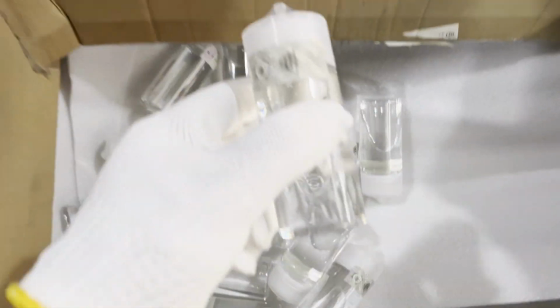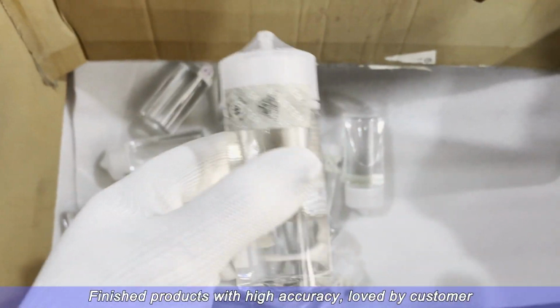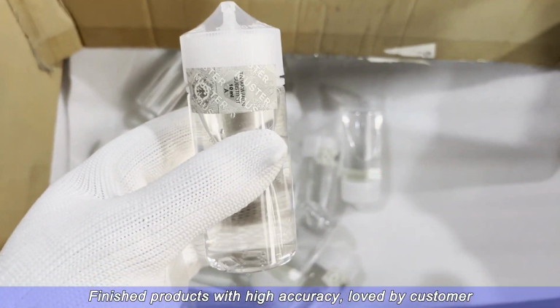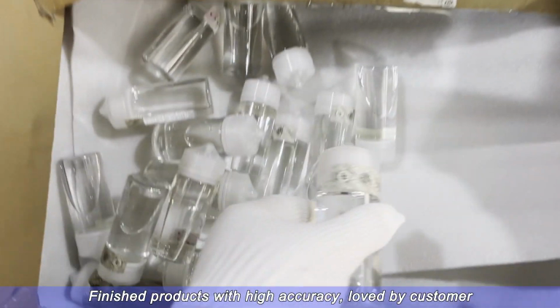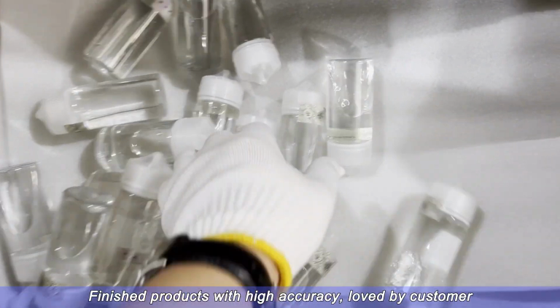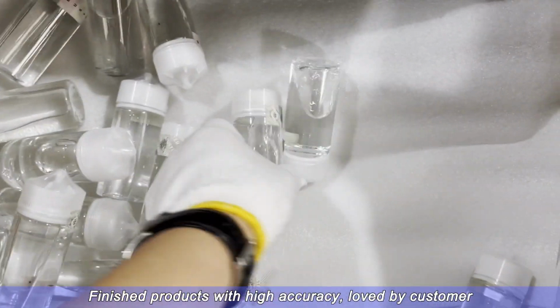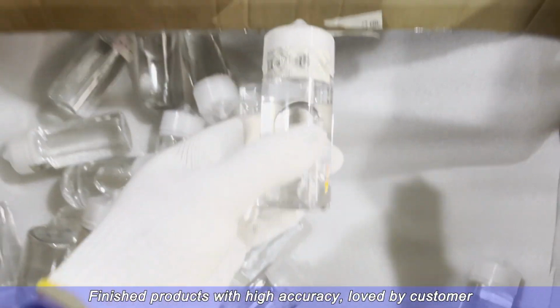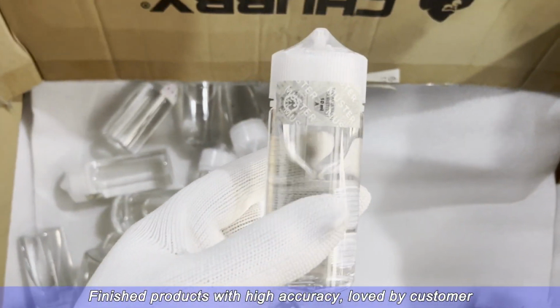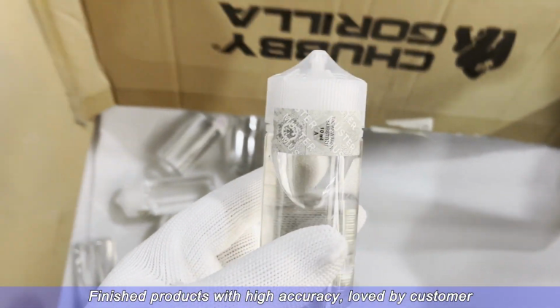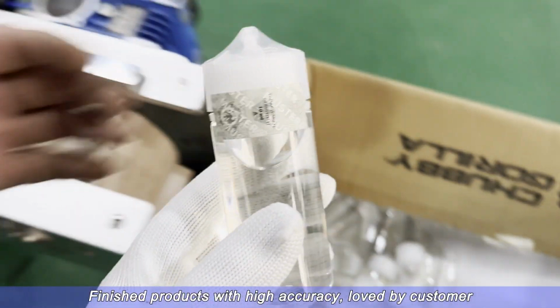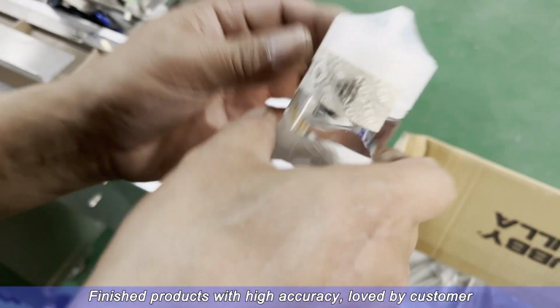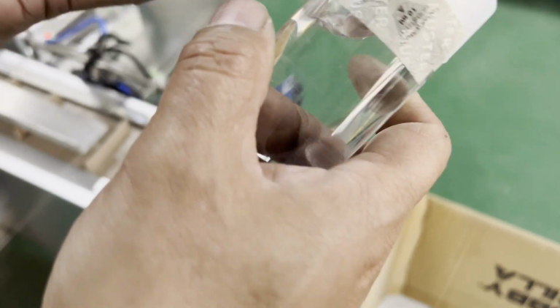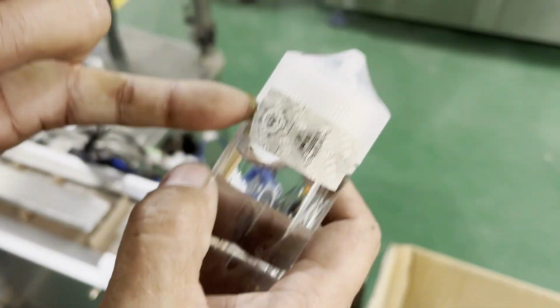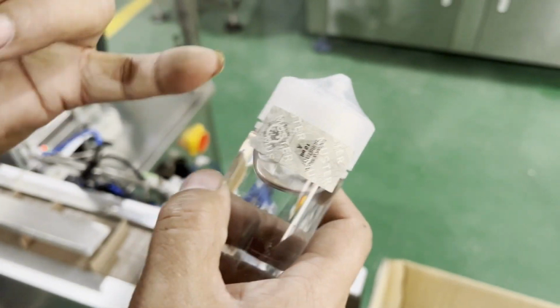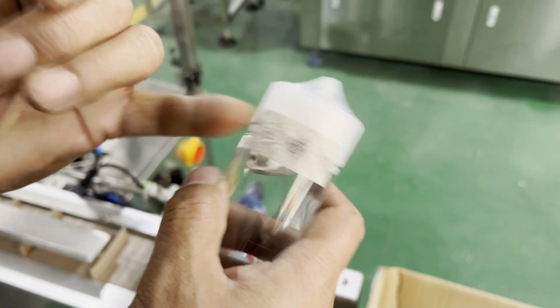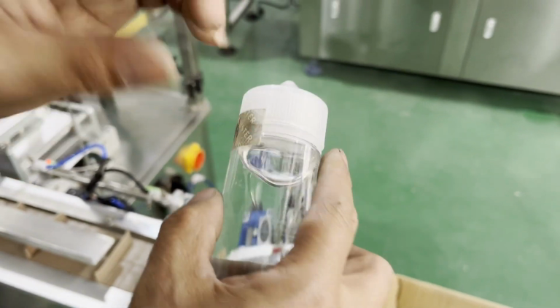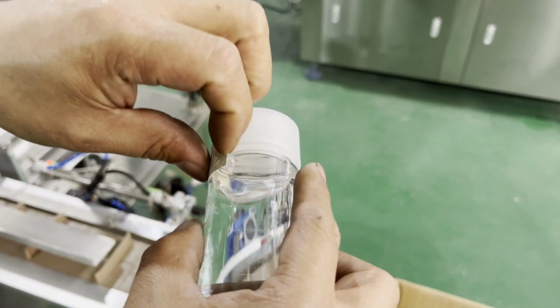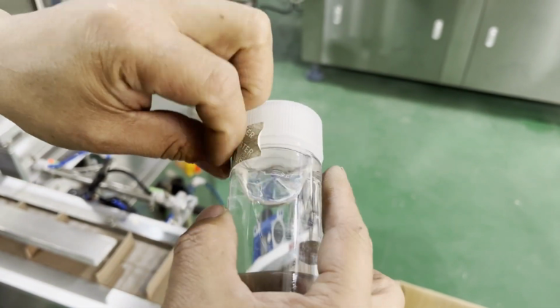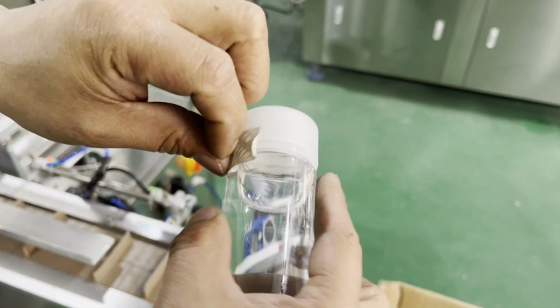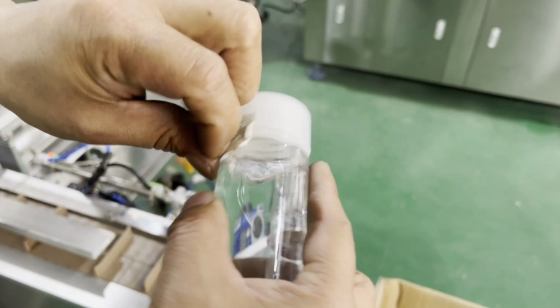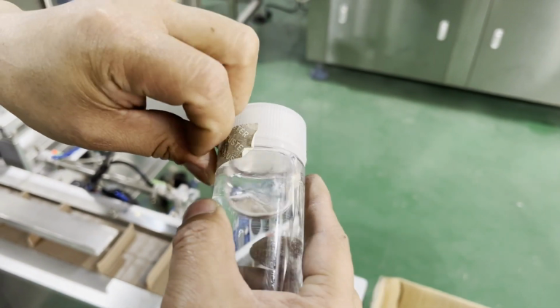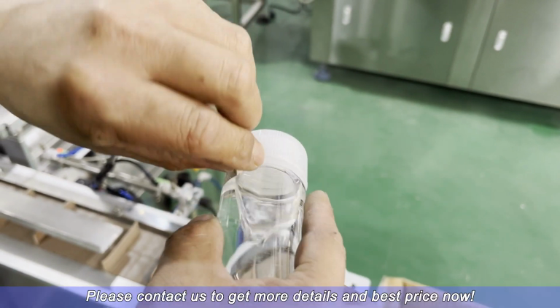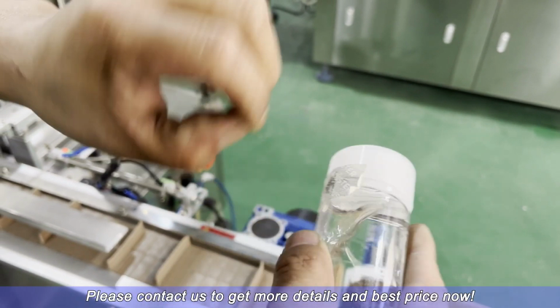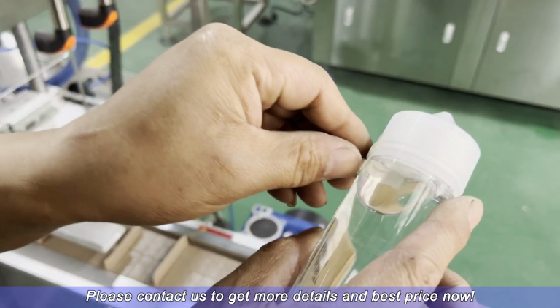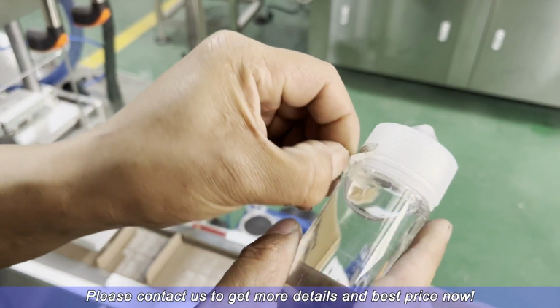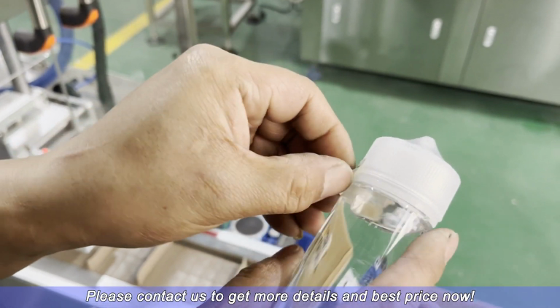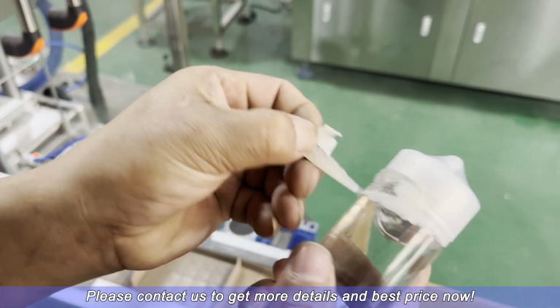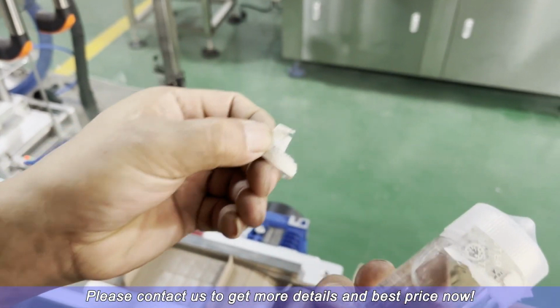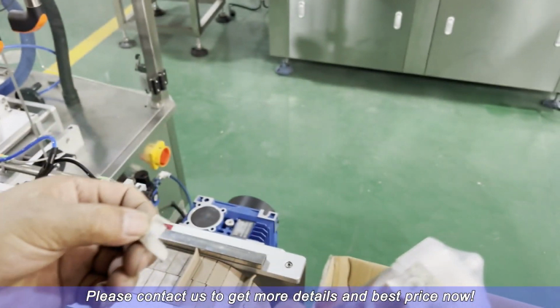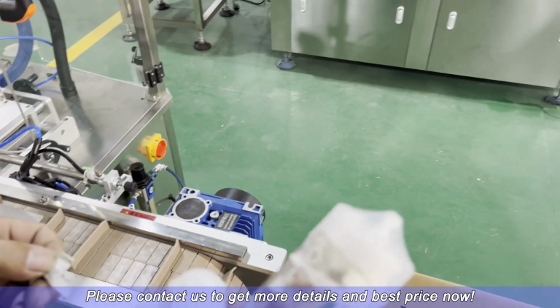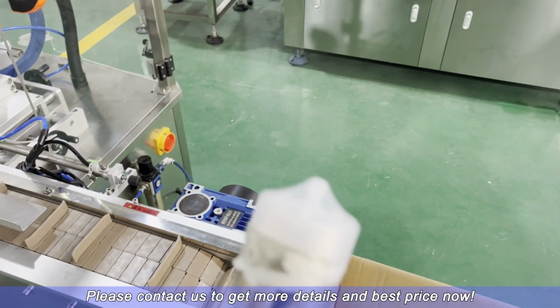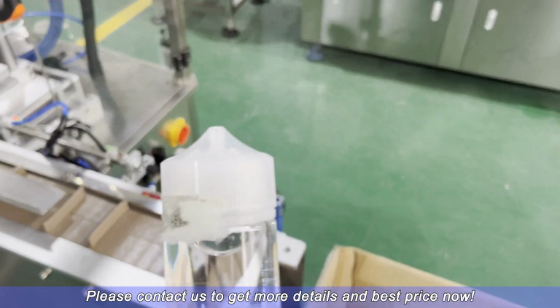Finished products come out with high accuracy, loved by customers. Please contact us to get more details and the best price now.